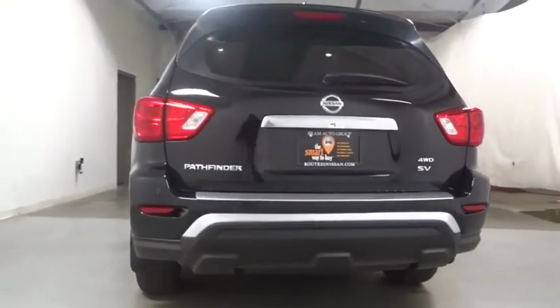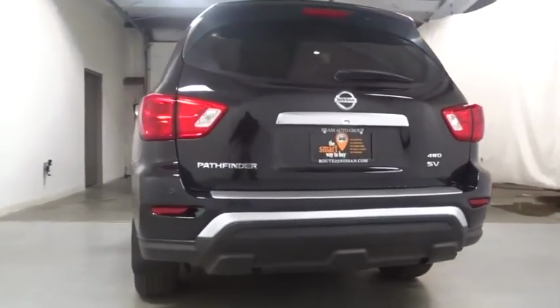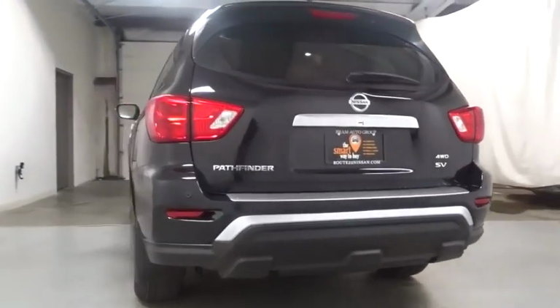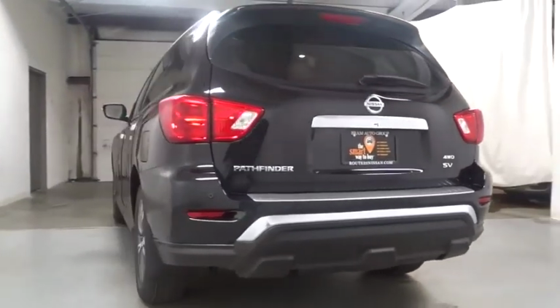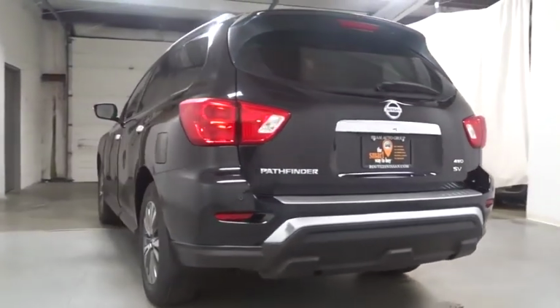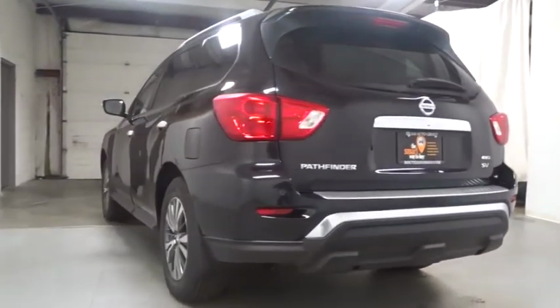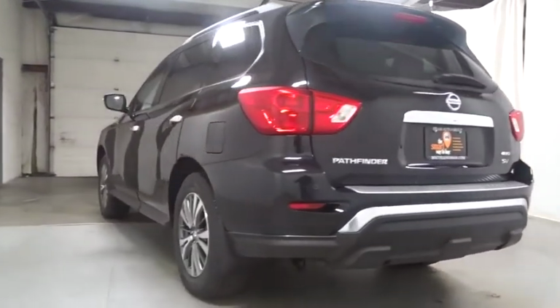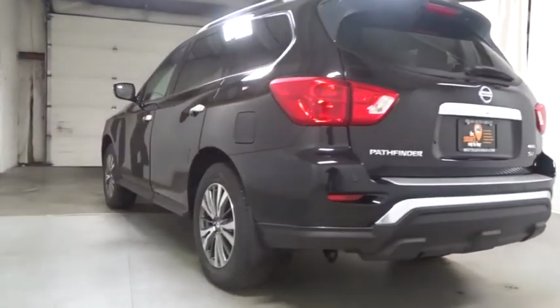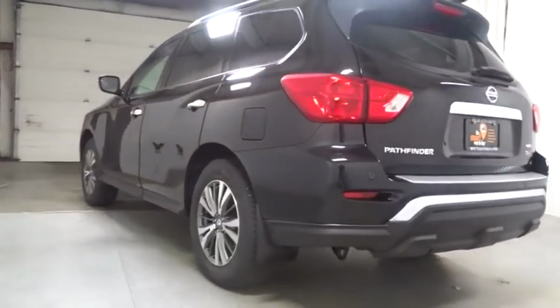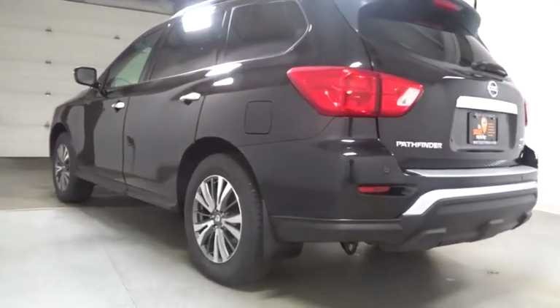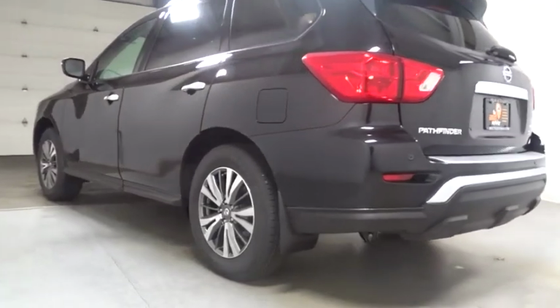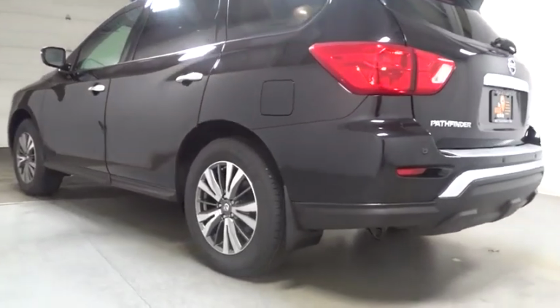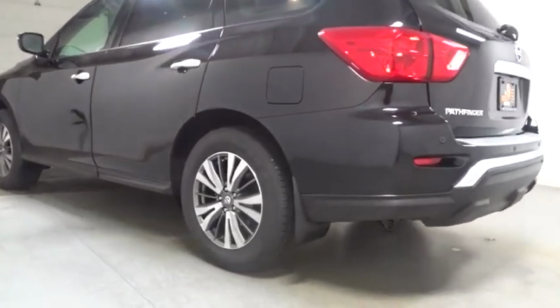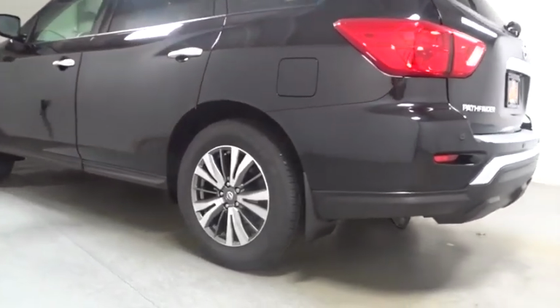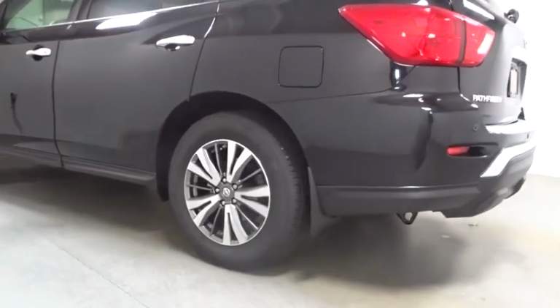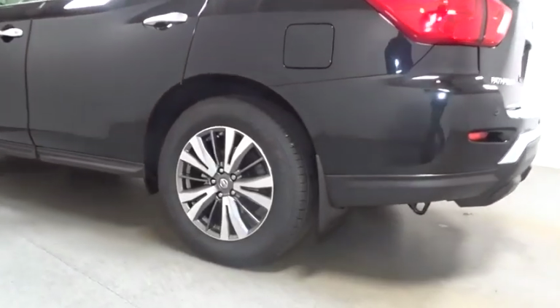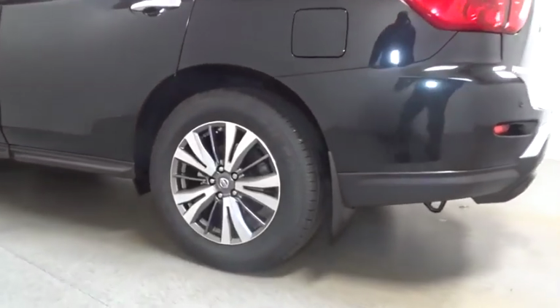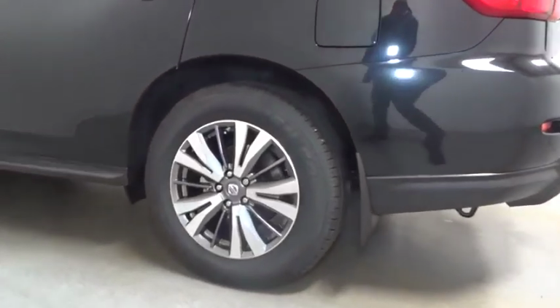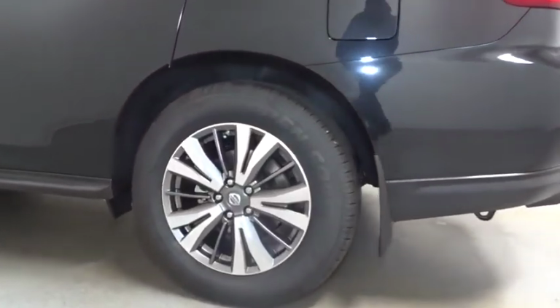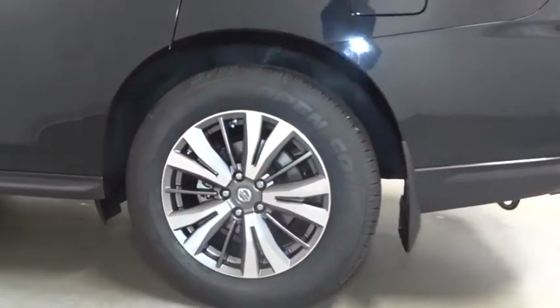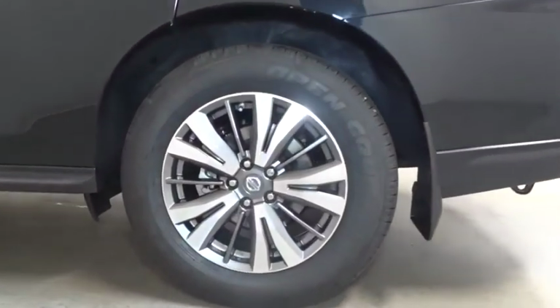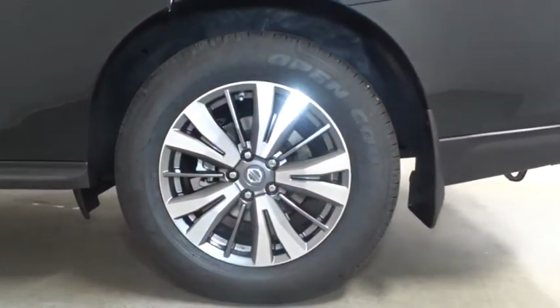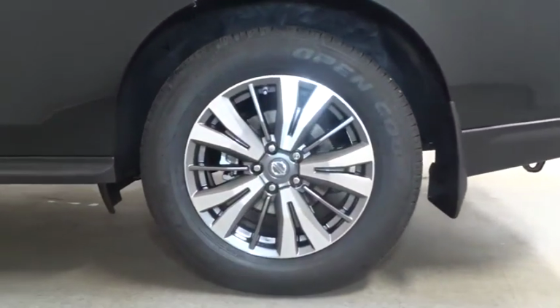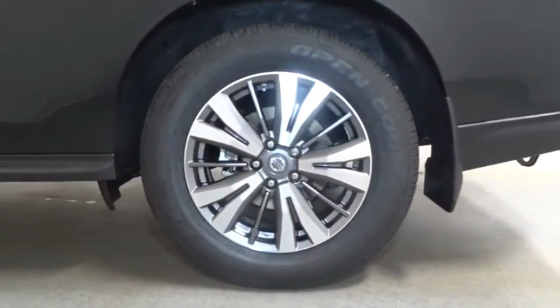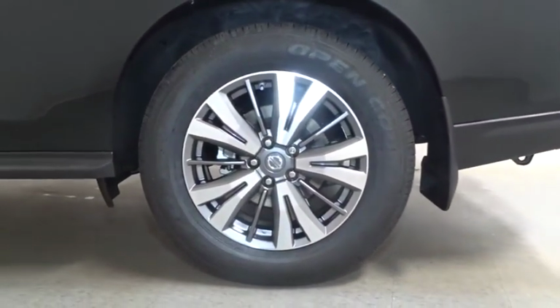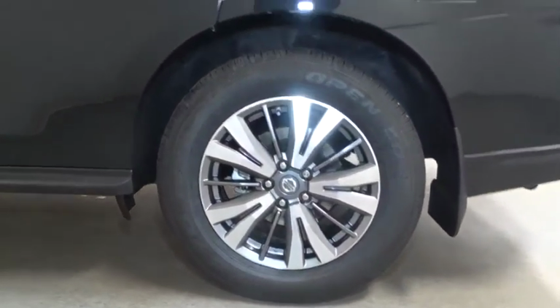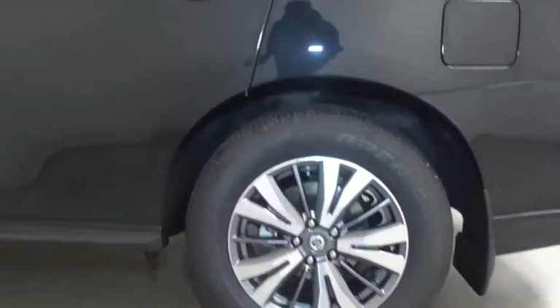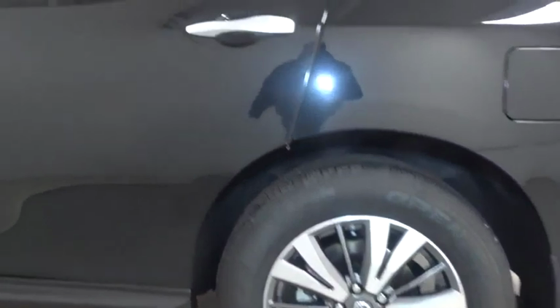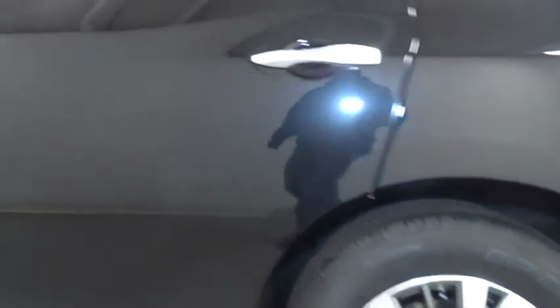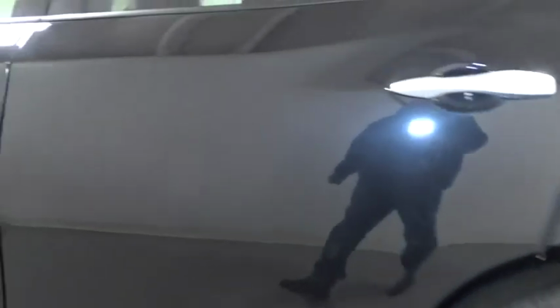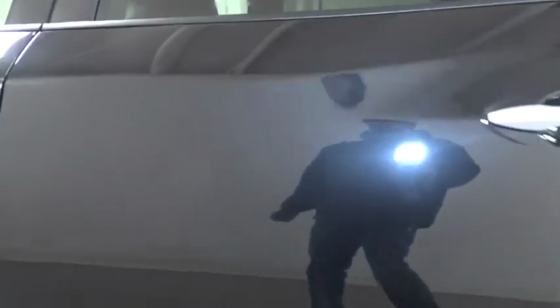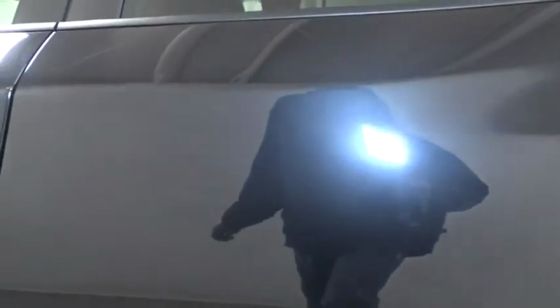Keyless entry, leather-wrapped steering wheel, electronic stability control, fog lights, trip computer, compass, brake assist, Sirius satellite radio.